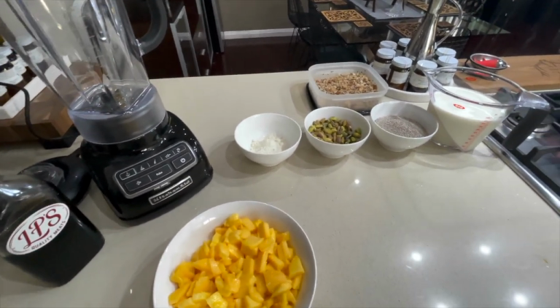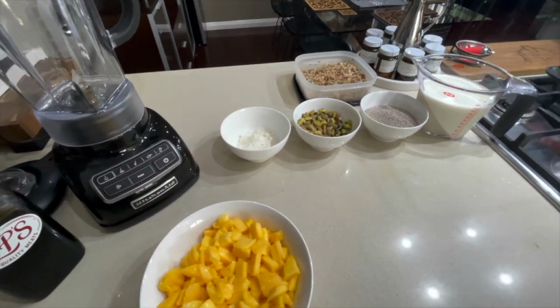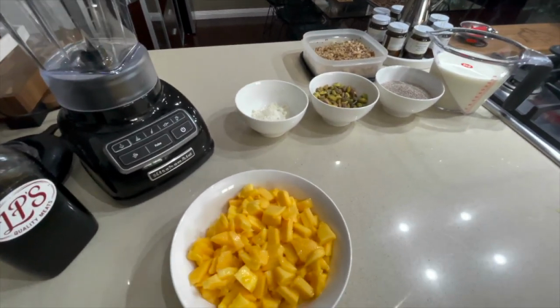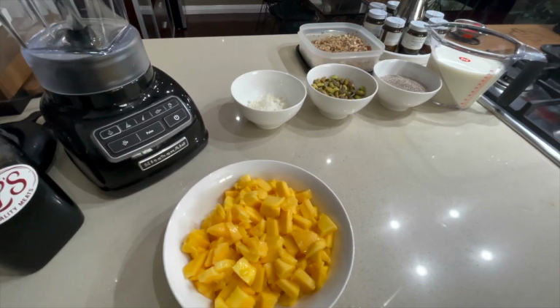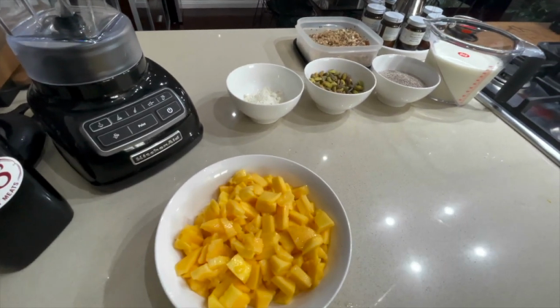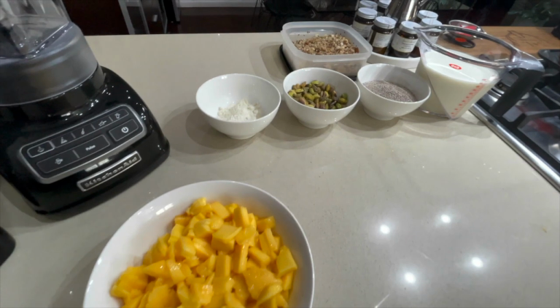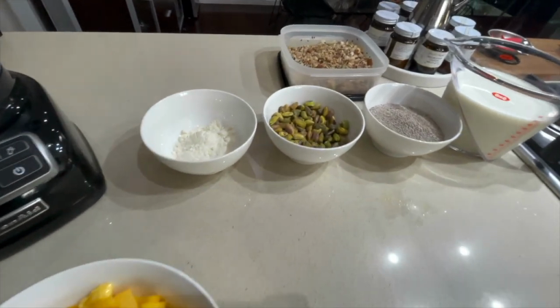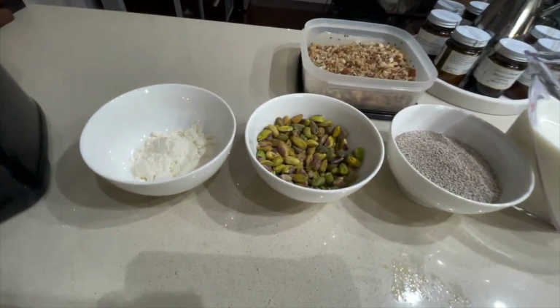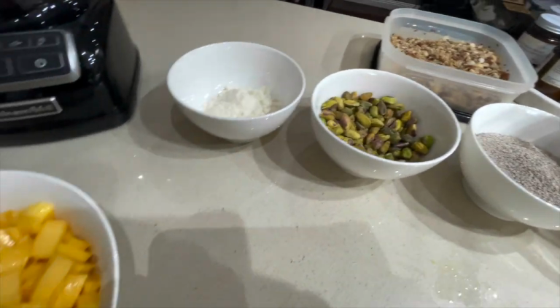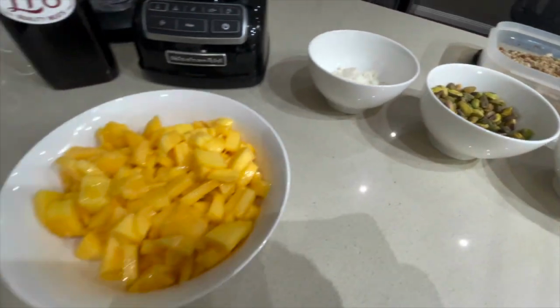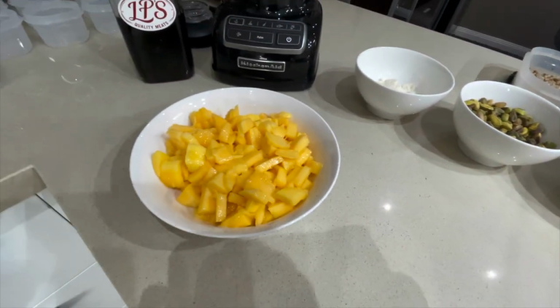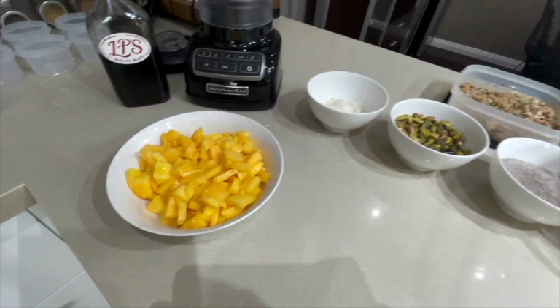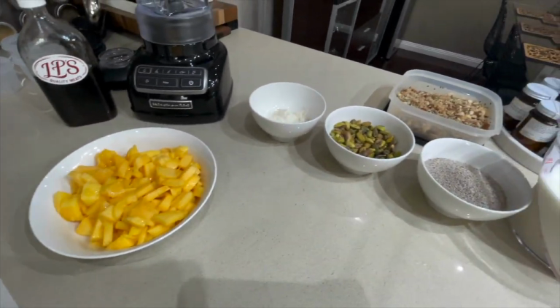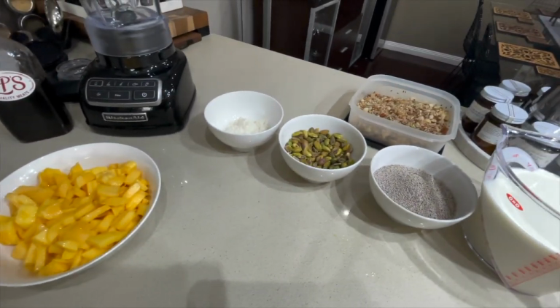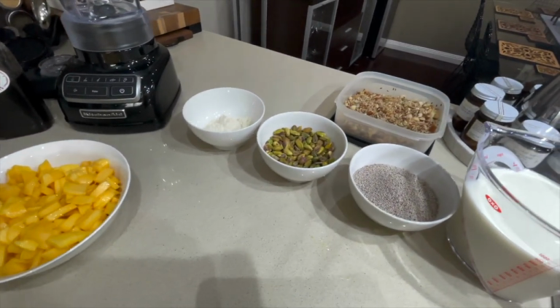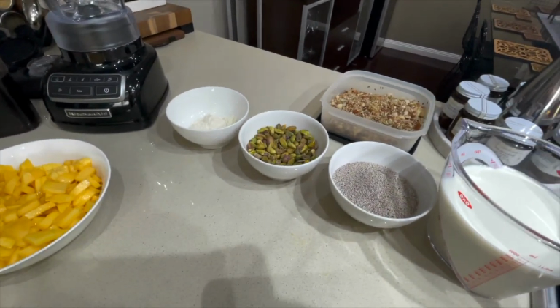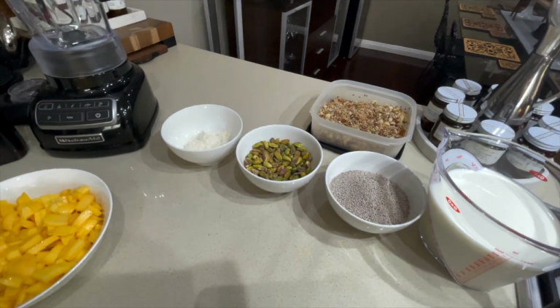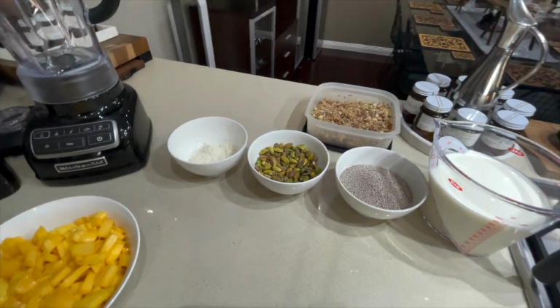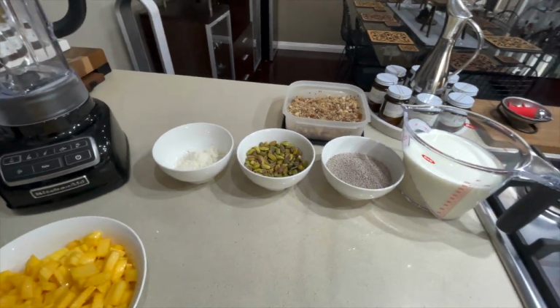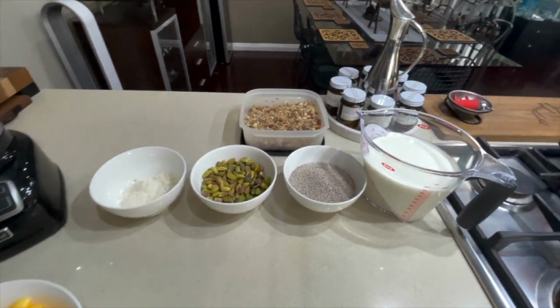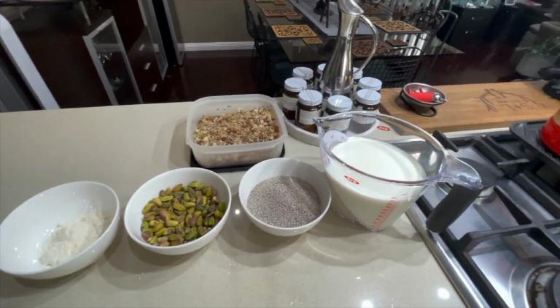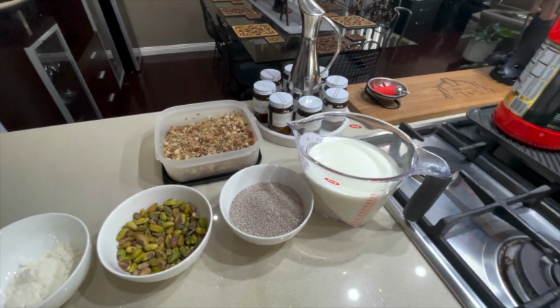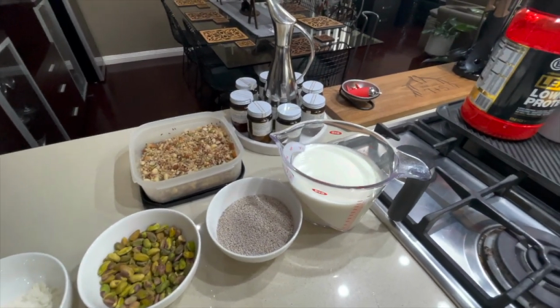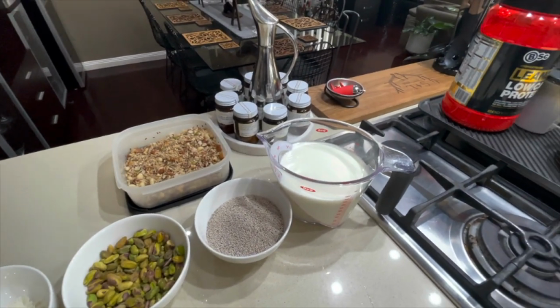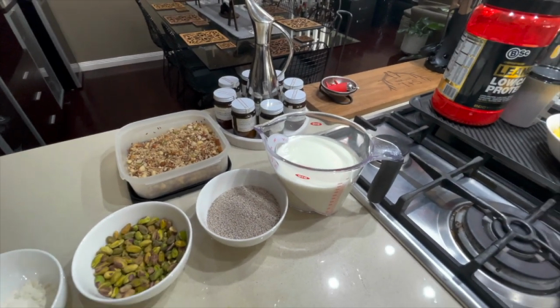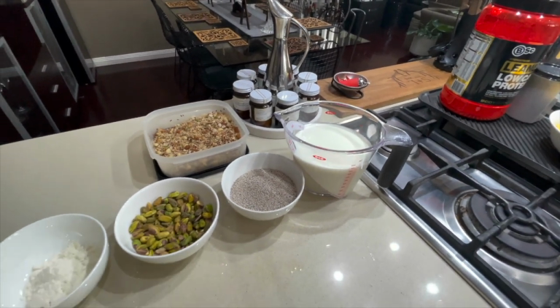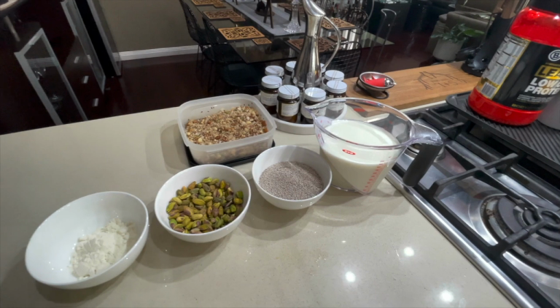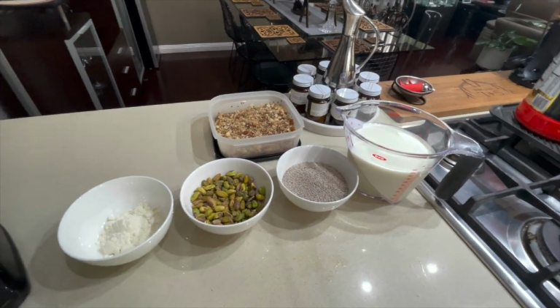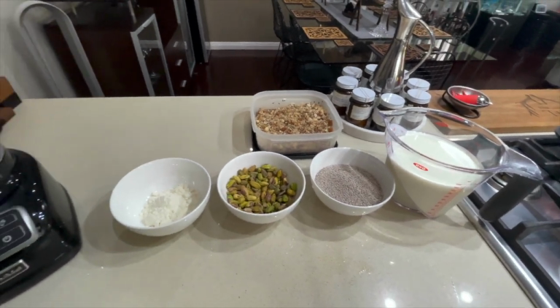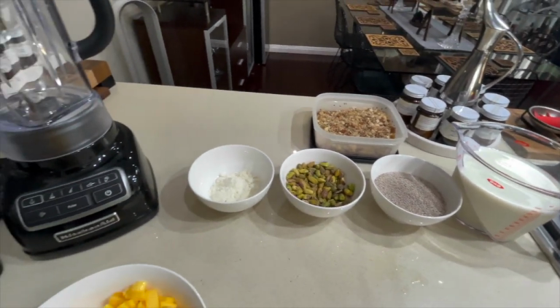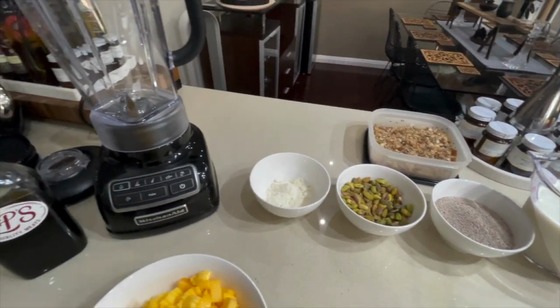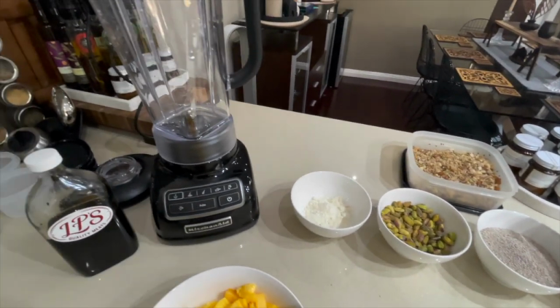Today we are making a pistachio and mango chia pudding. Such a great way to introduce protein into your eating, and all you need is a blender.